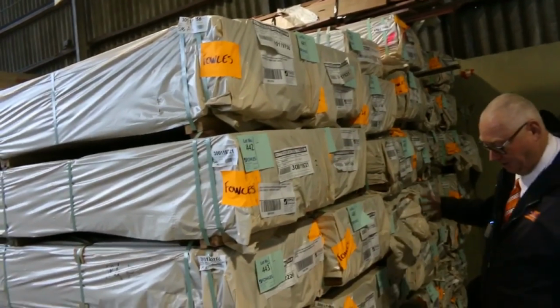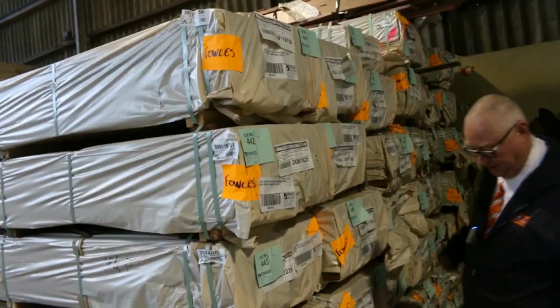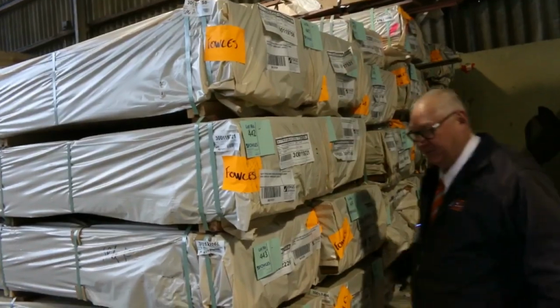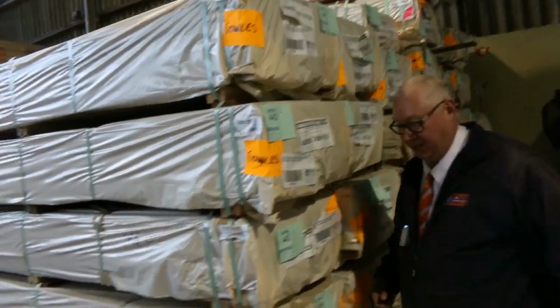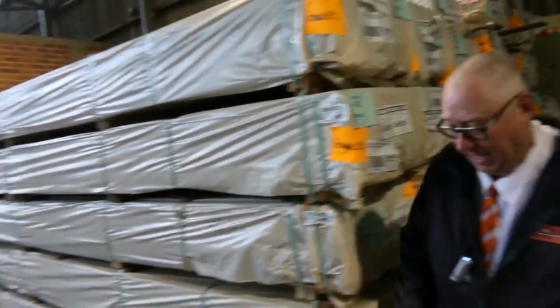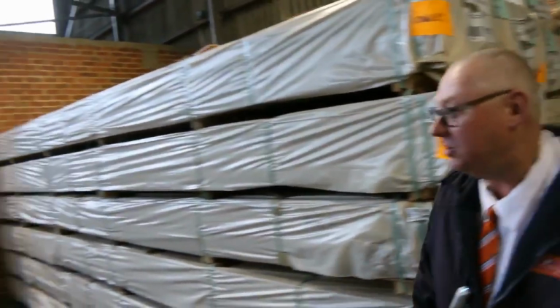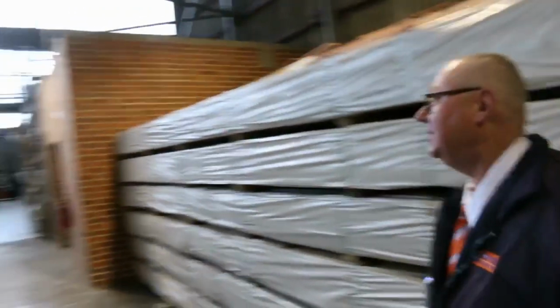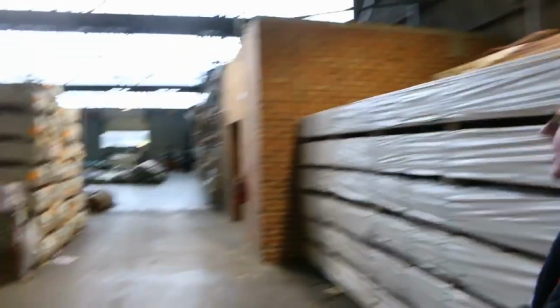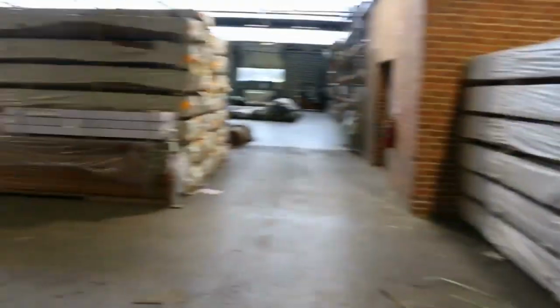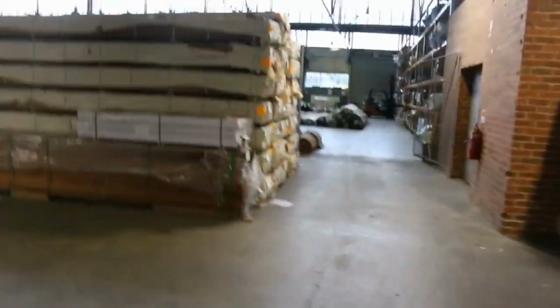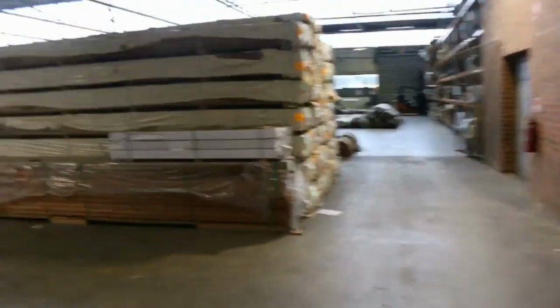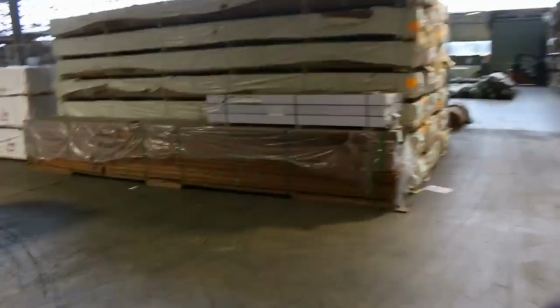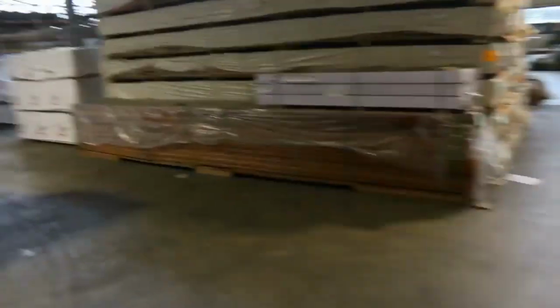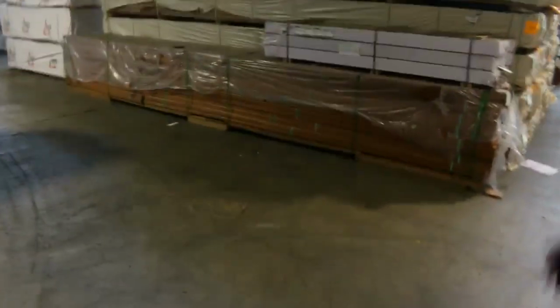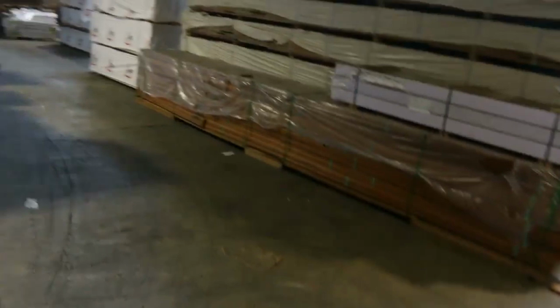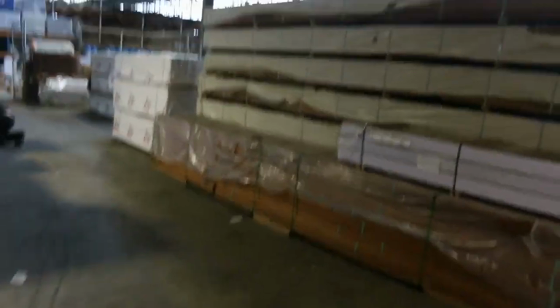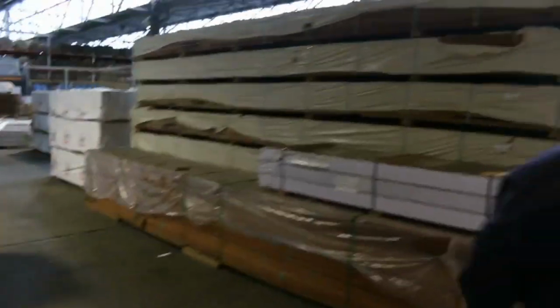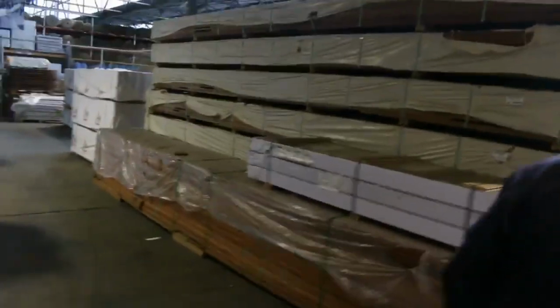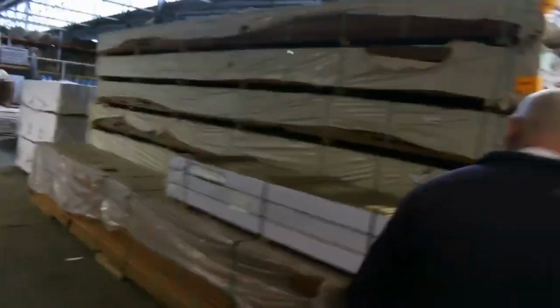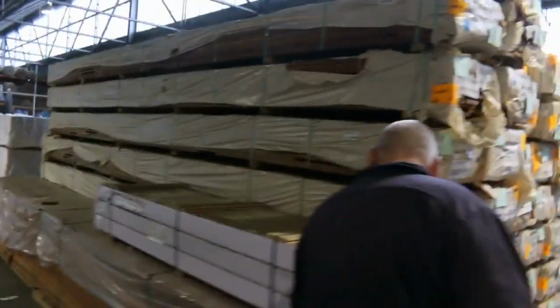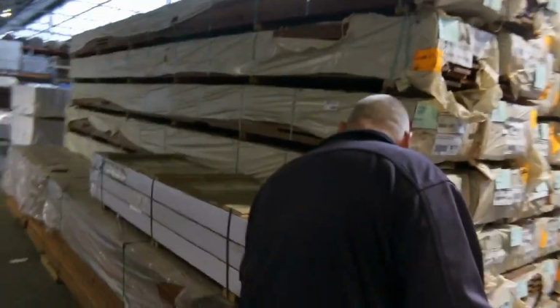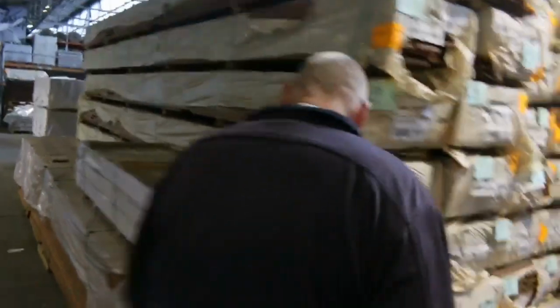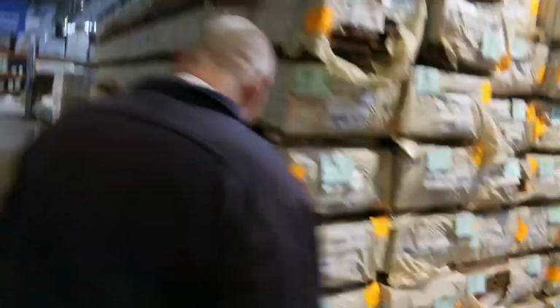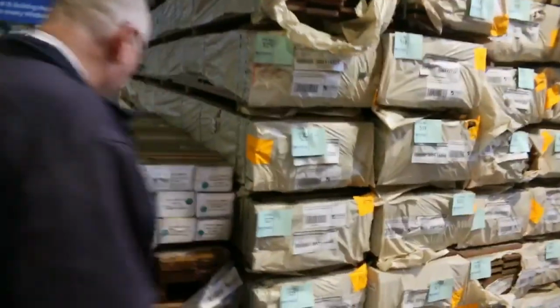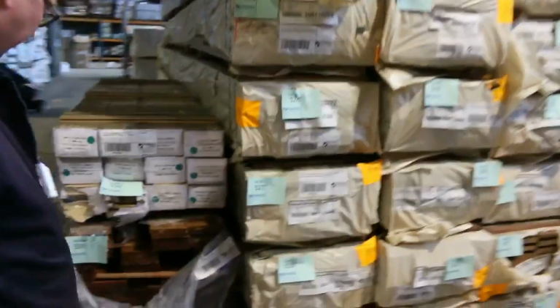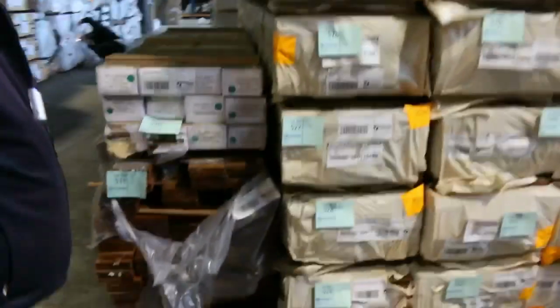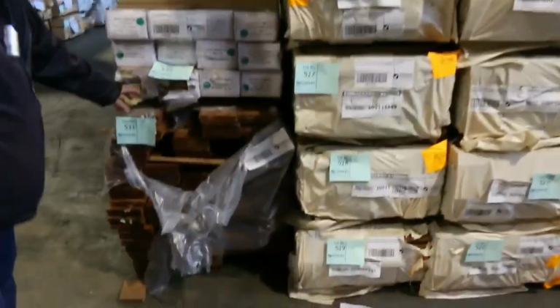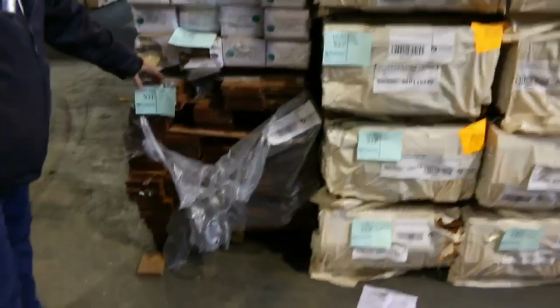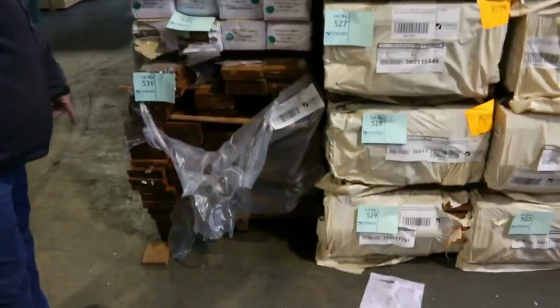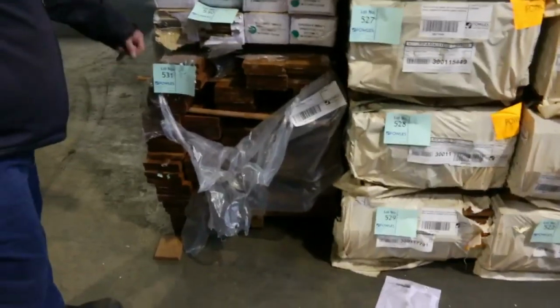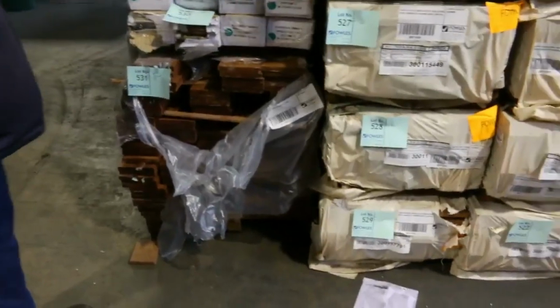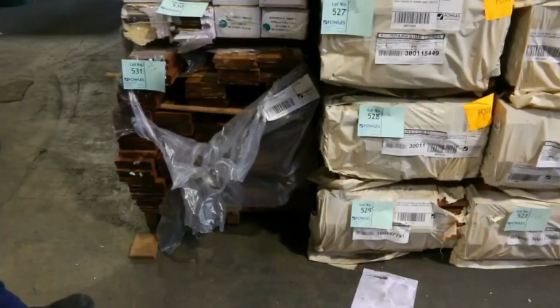A nice pack of 140 by 19 Karoo decking here — pre-oiled, A-grade decking. Really really nice stock, that's lot 531.